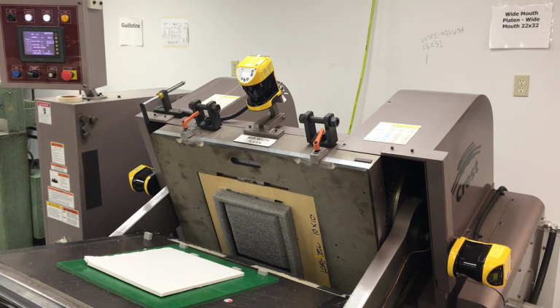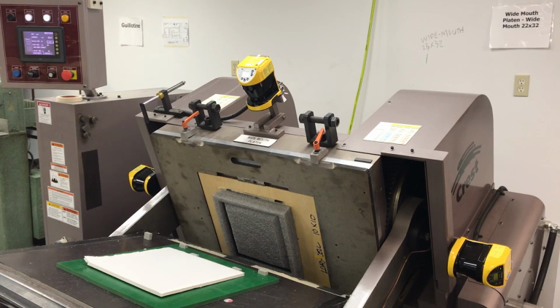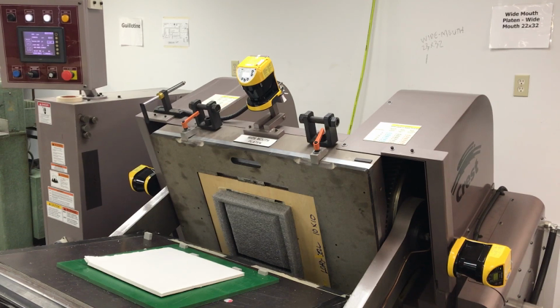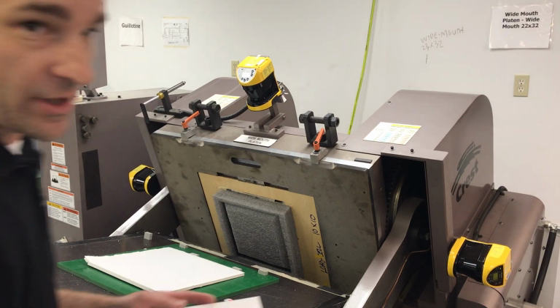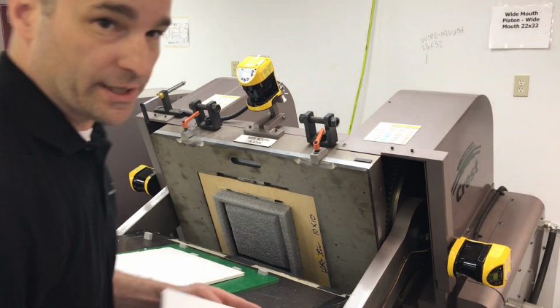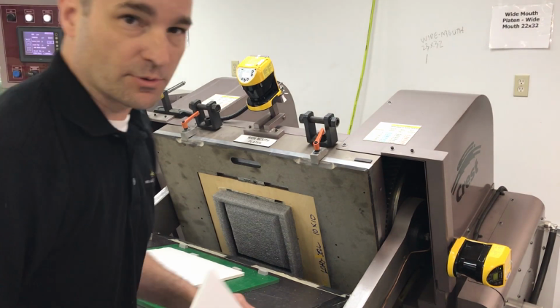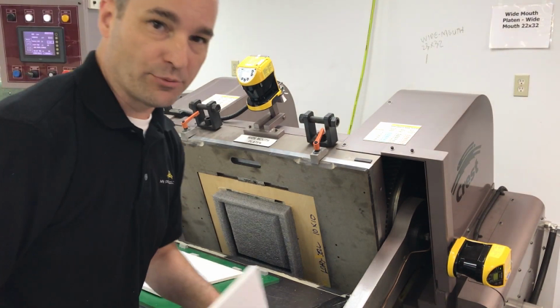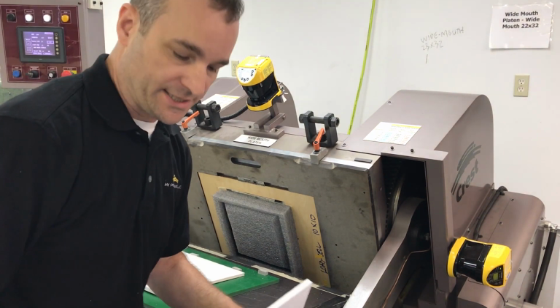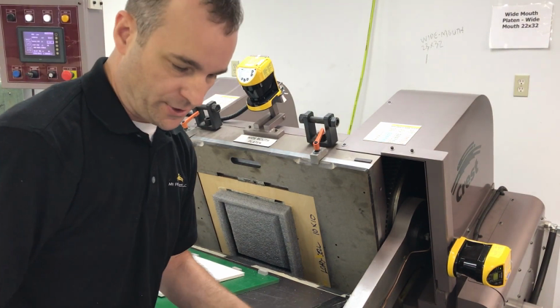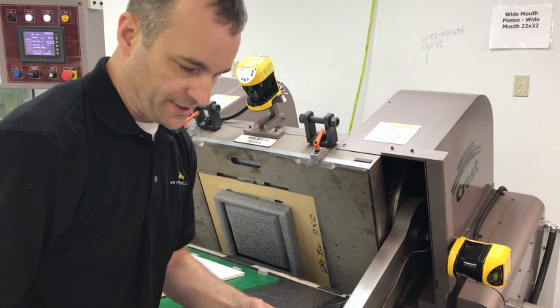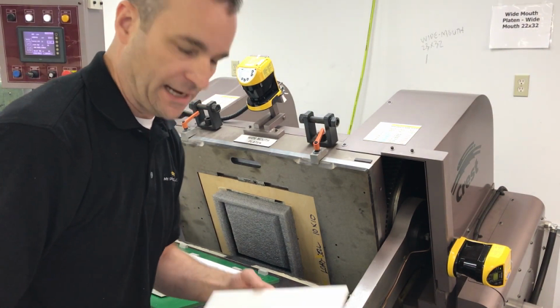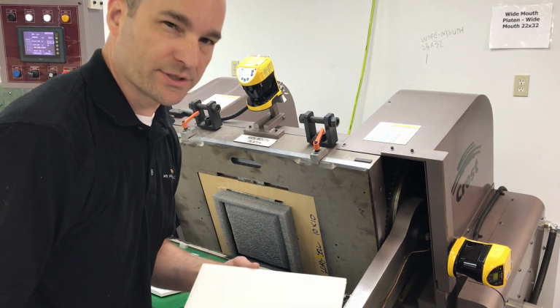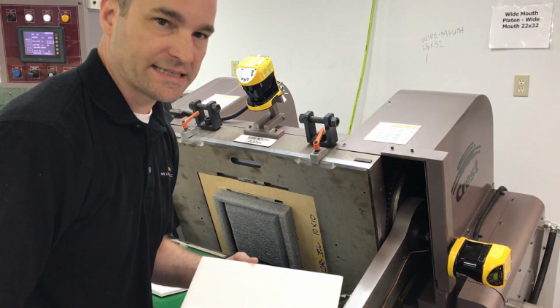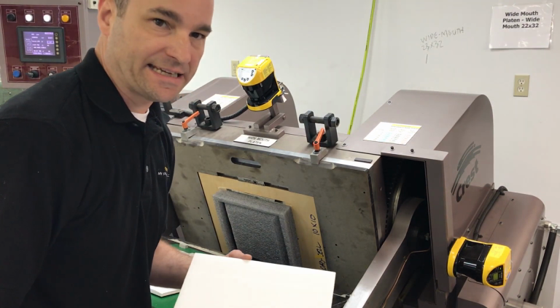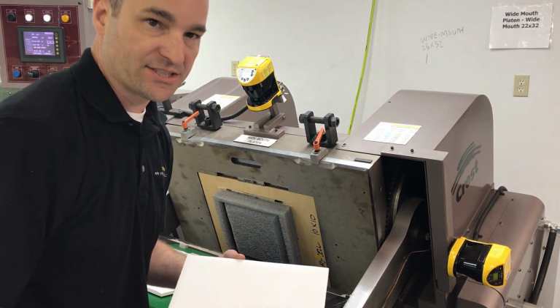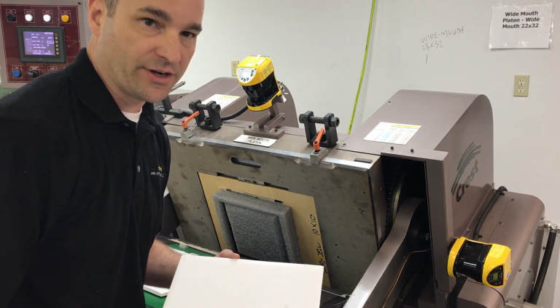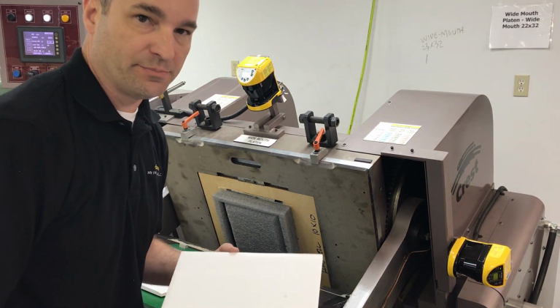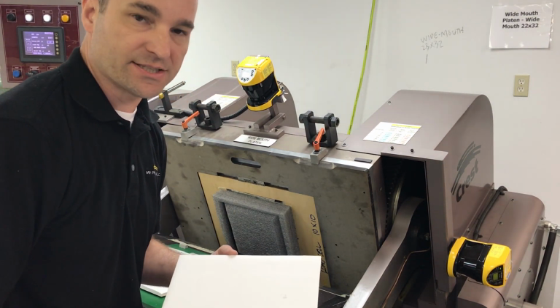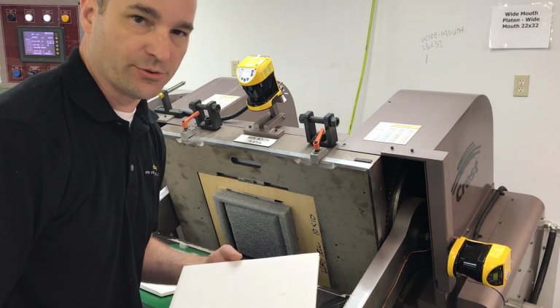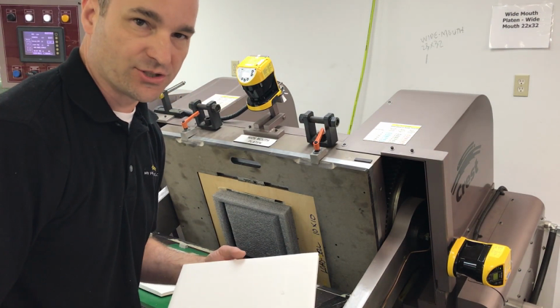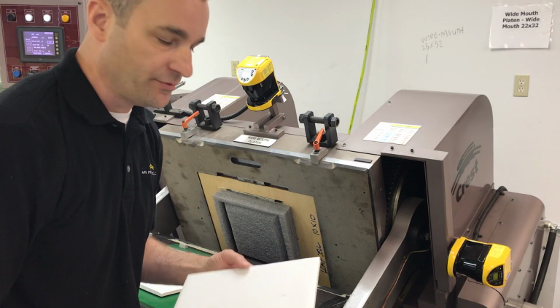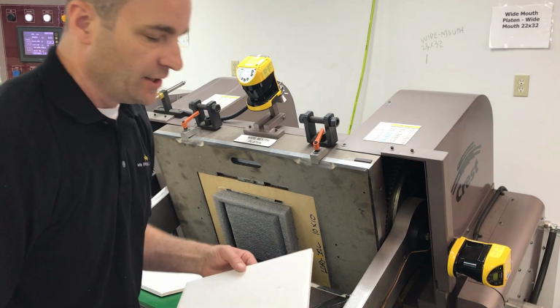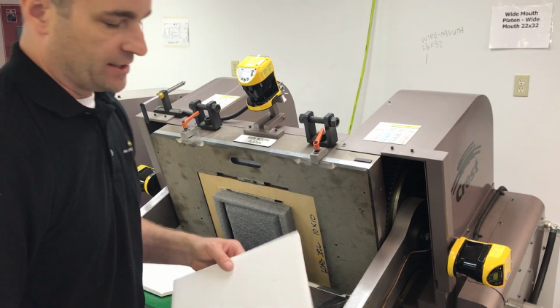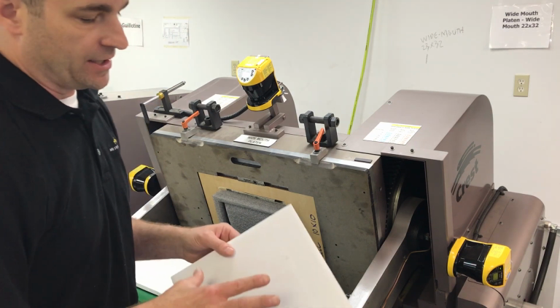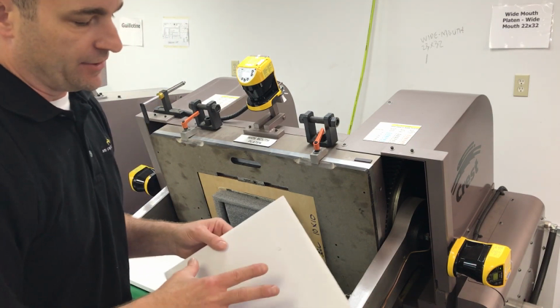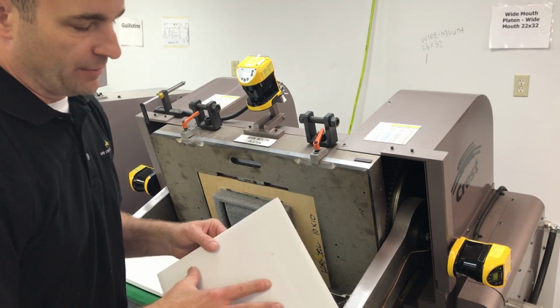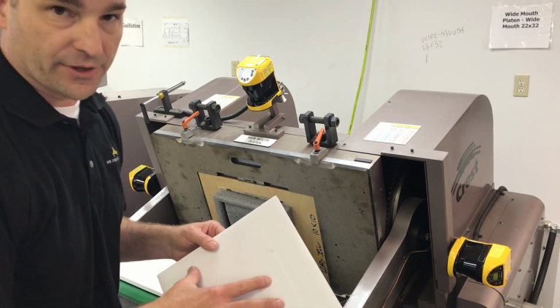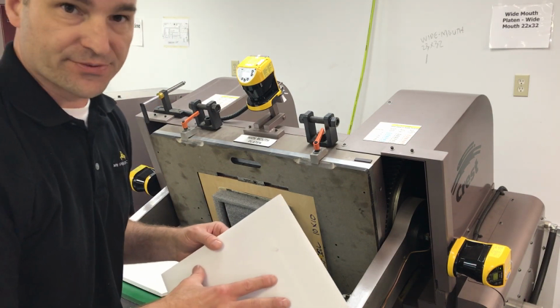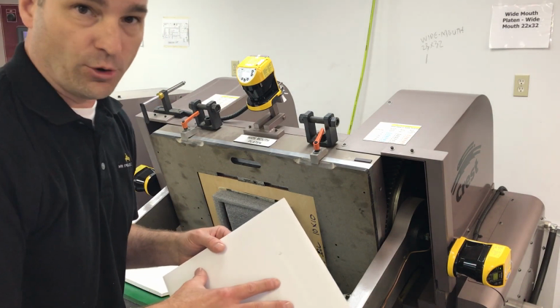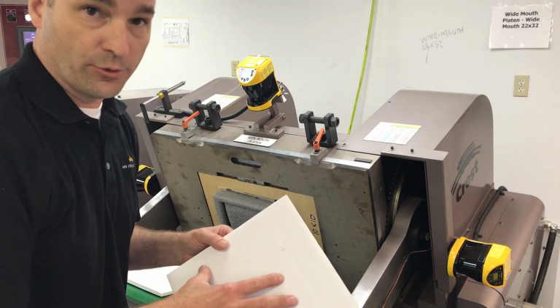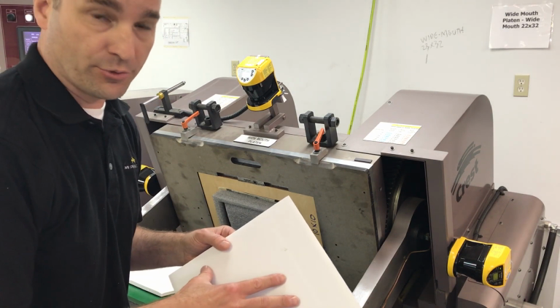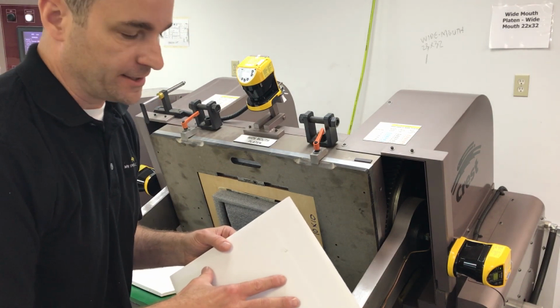Hi, it's Rob Wiedos with My Press Needs. We're here at the lab testing the E&S Serrated Beast, the two-inch knife, to cut a 3/8 foam board product.